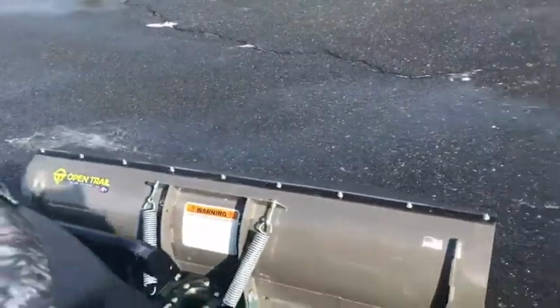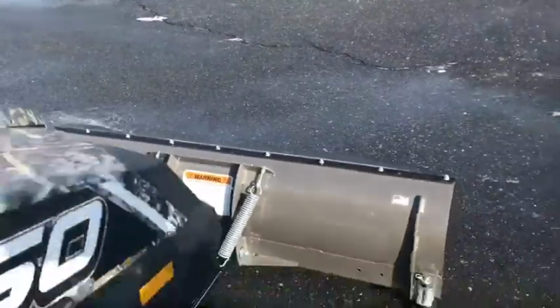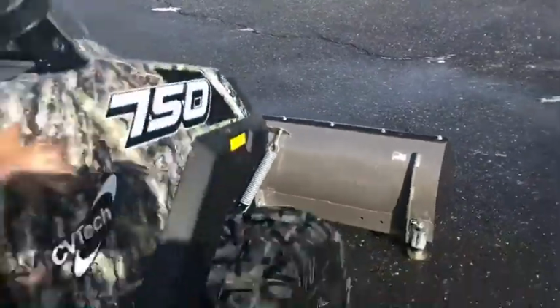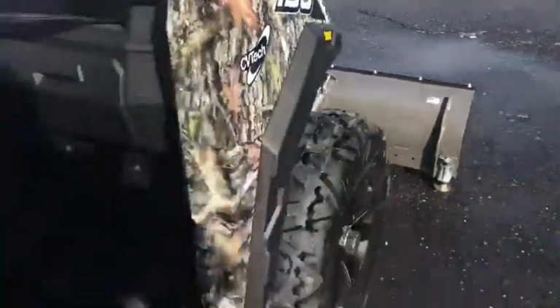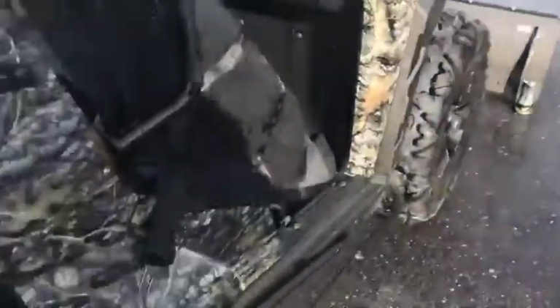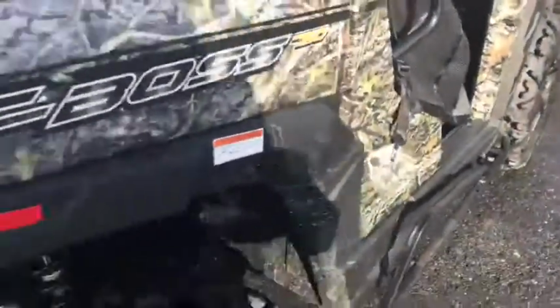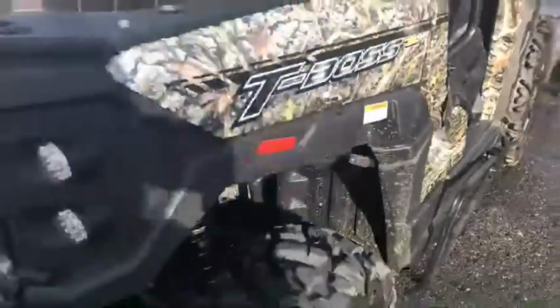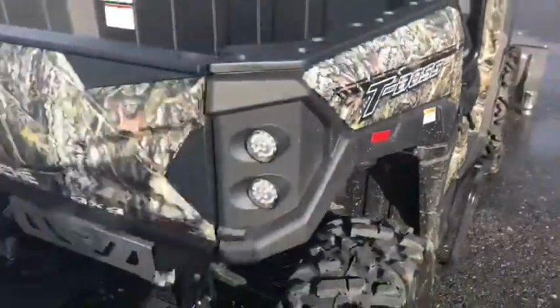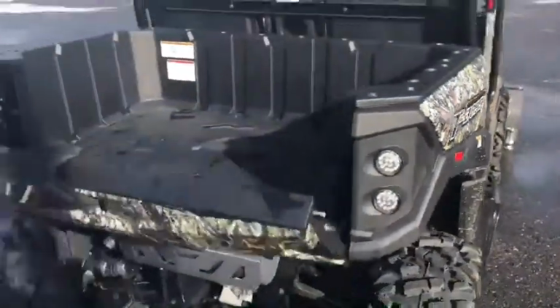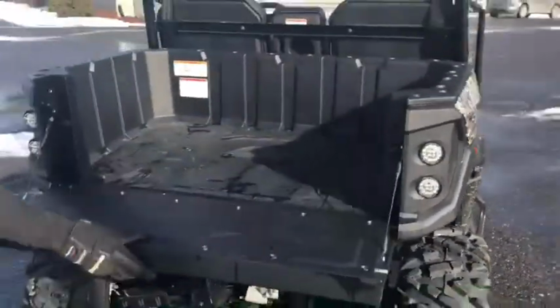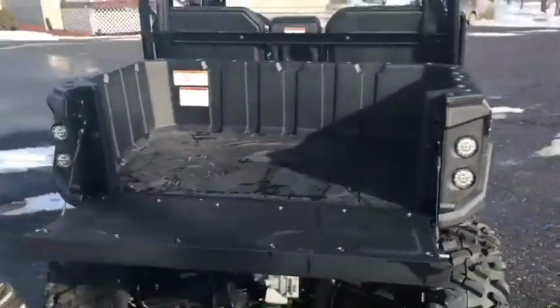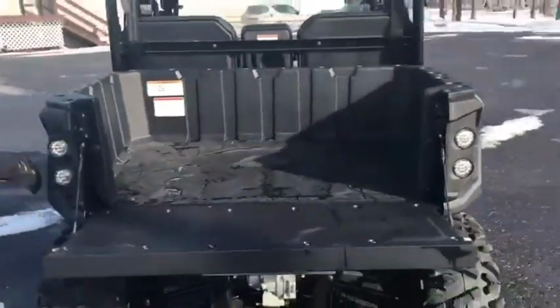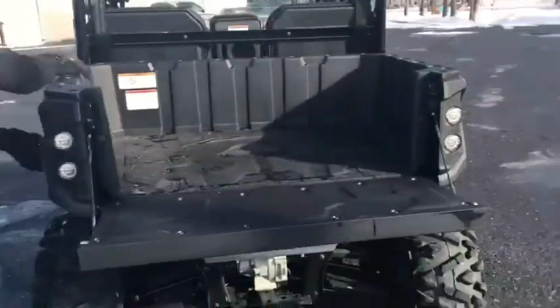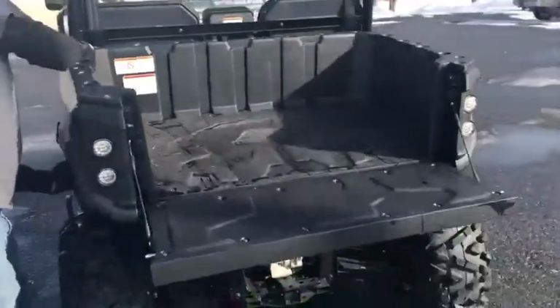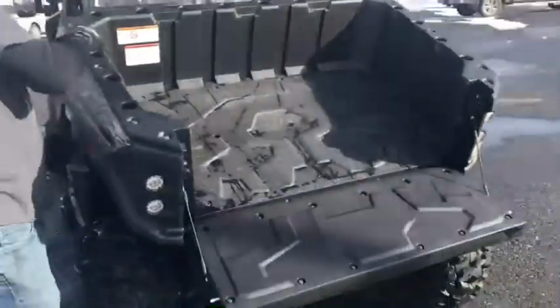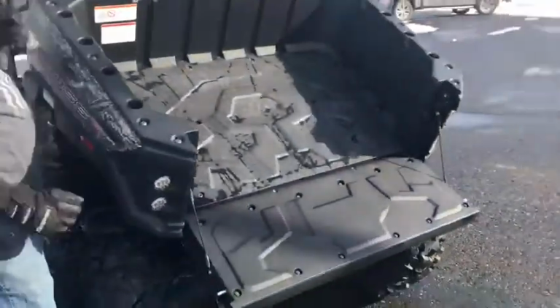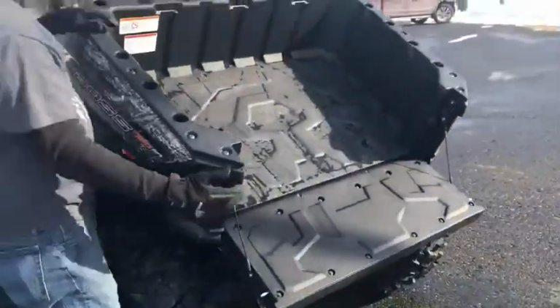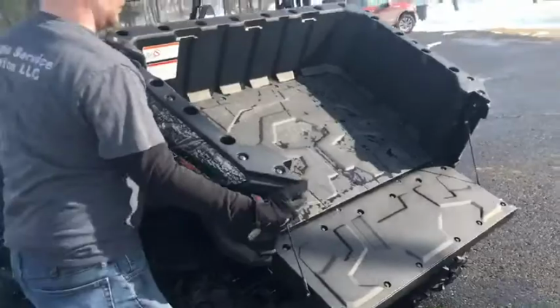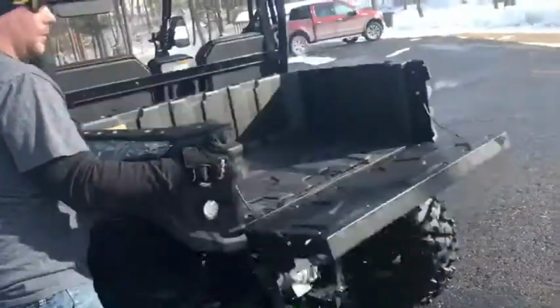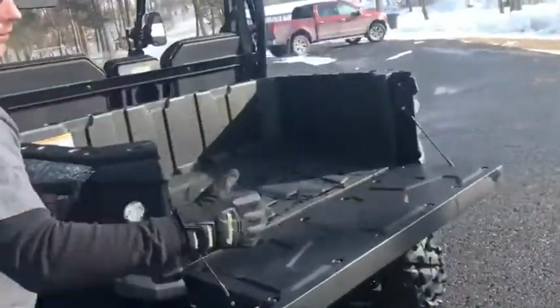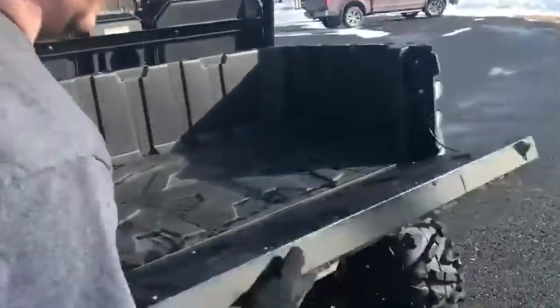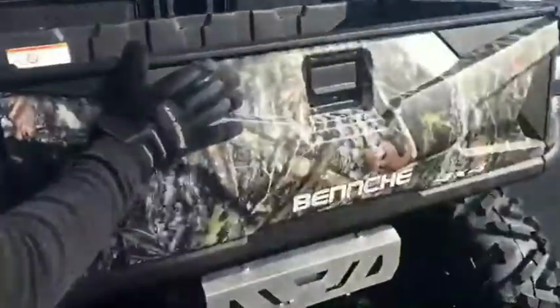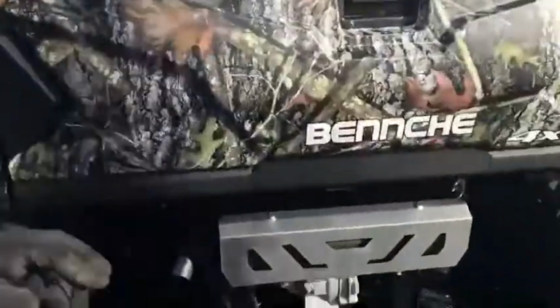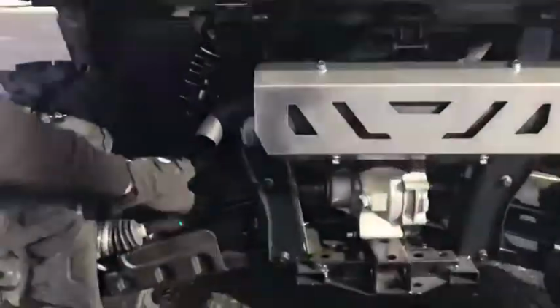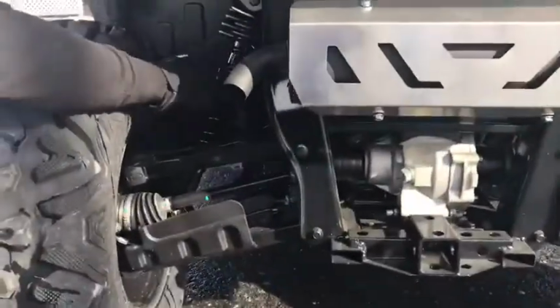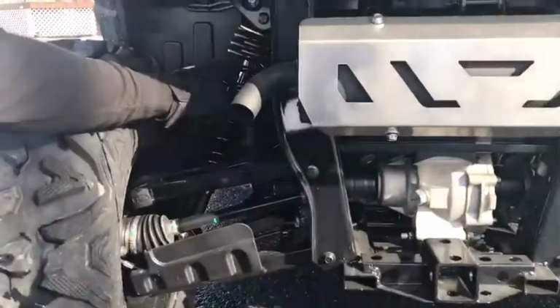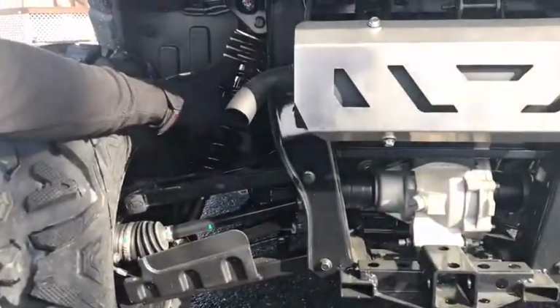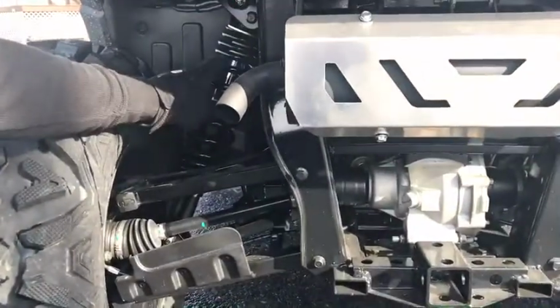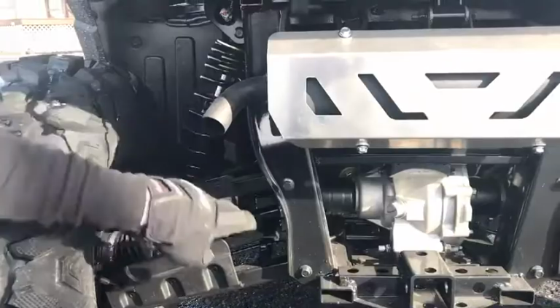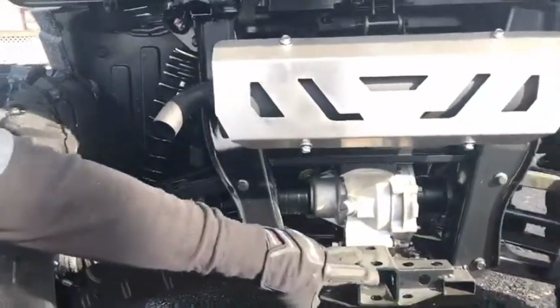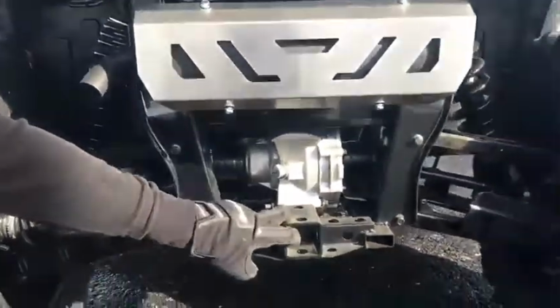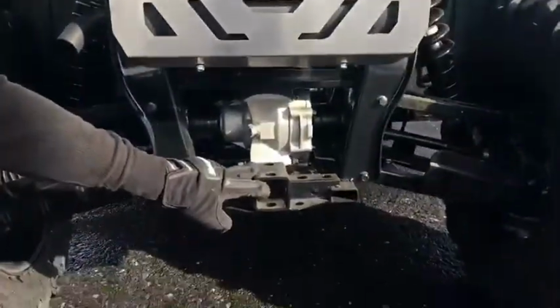And to the back, we have a tailgate, dump bed, adjustable shocks, and a rear receiver.